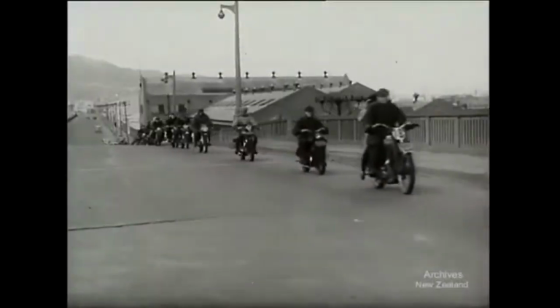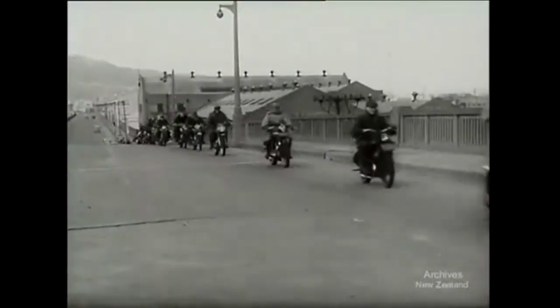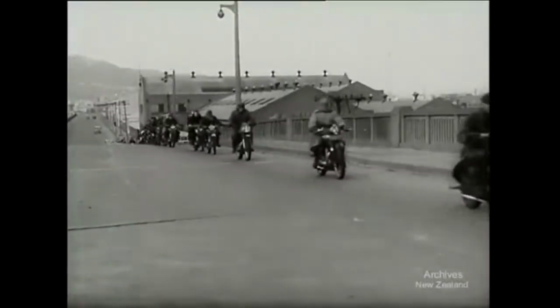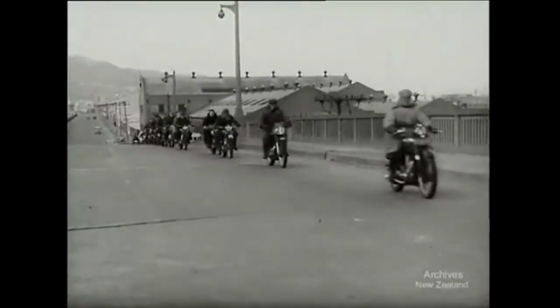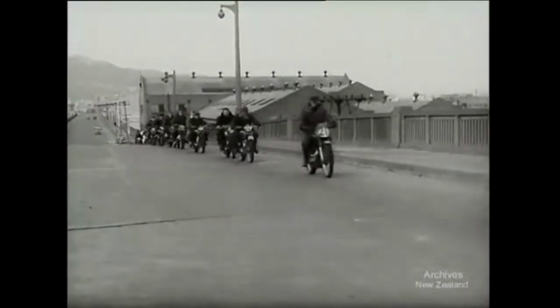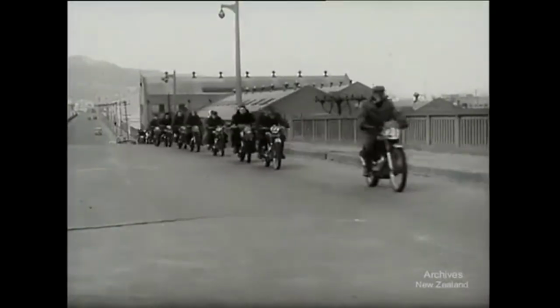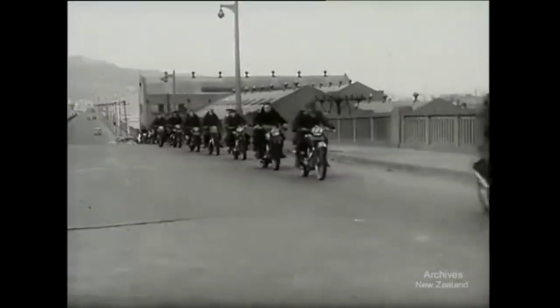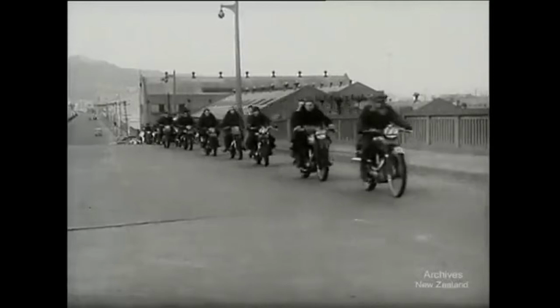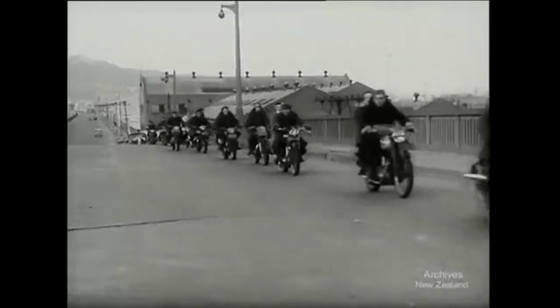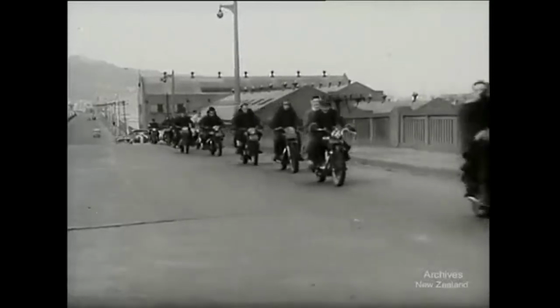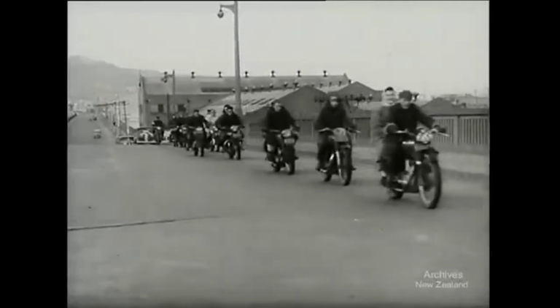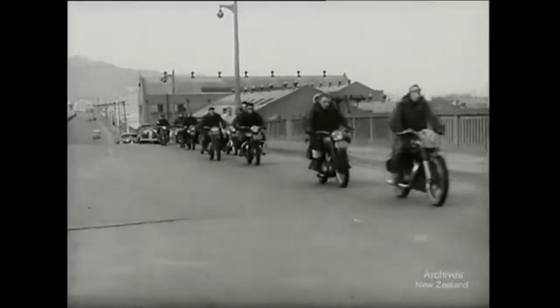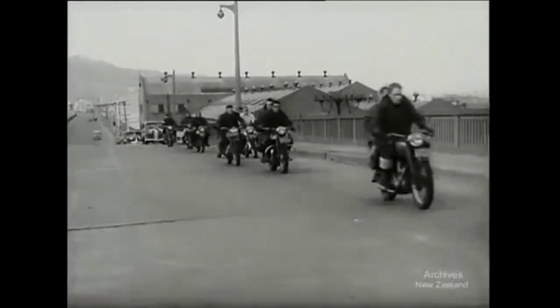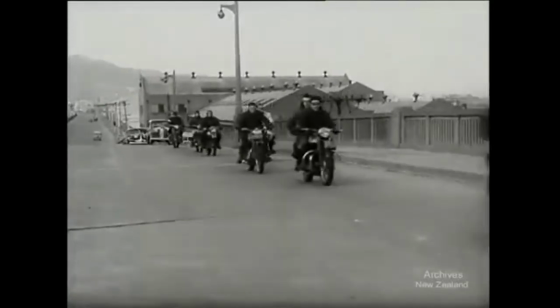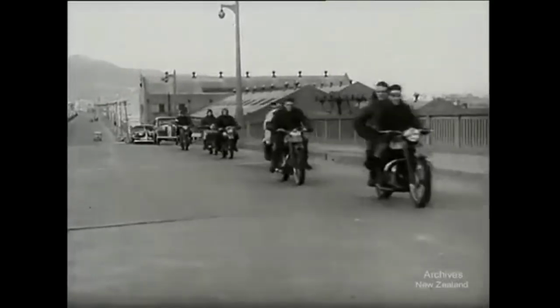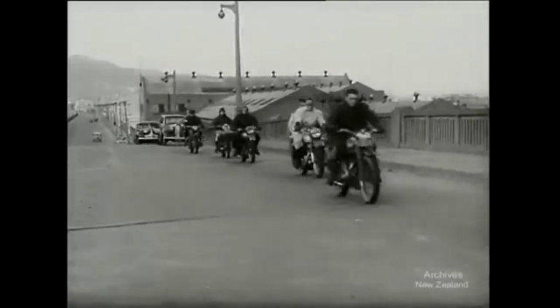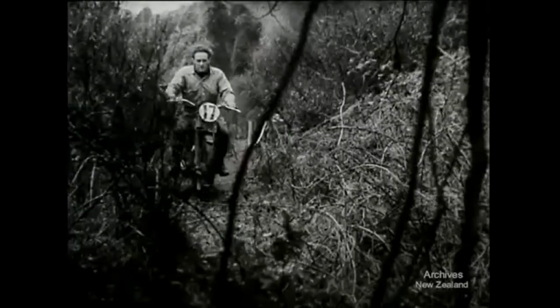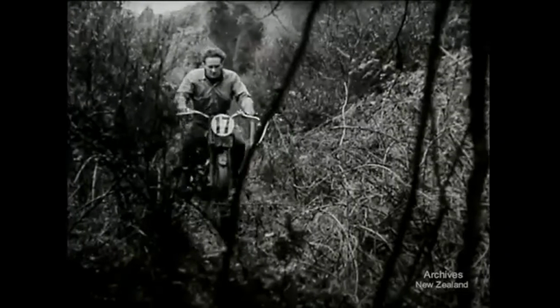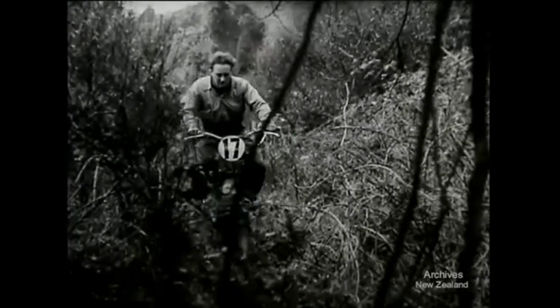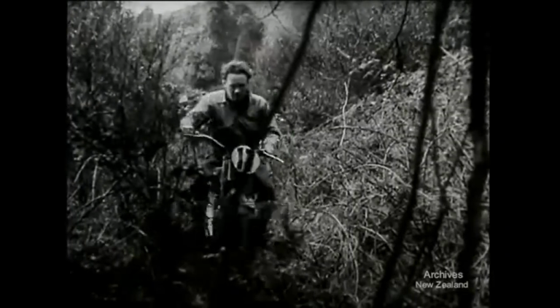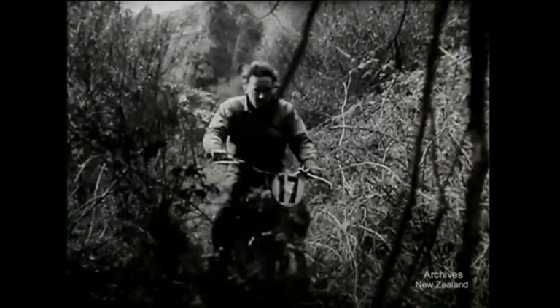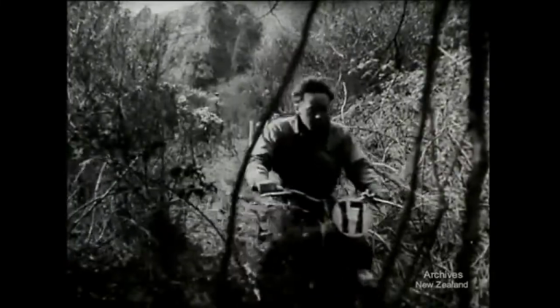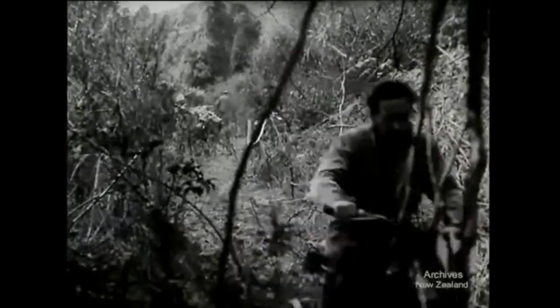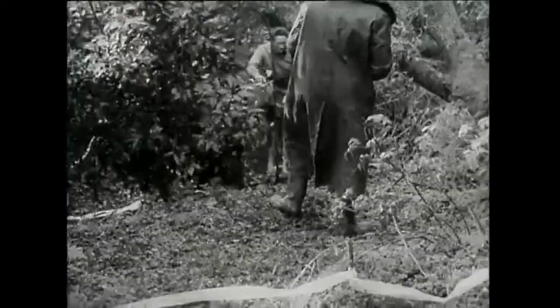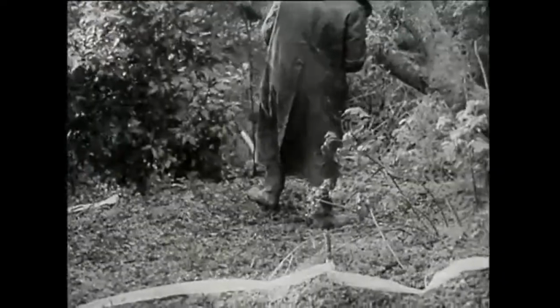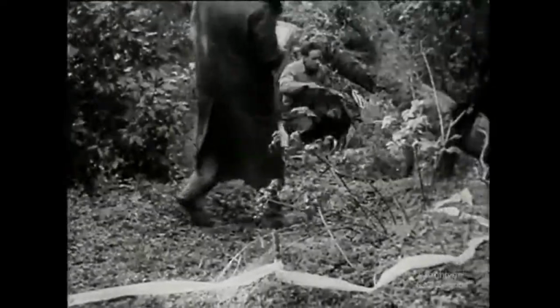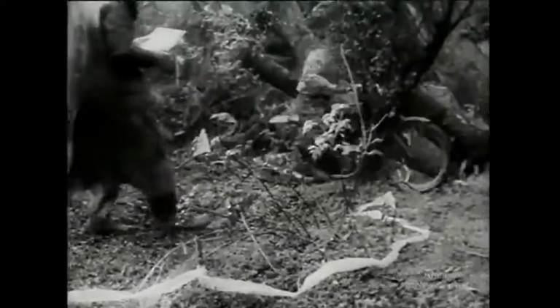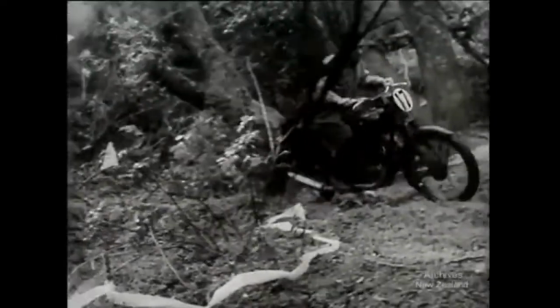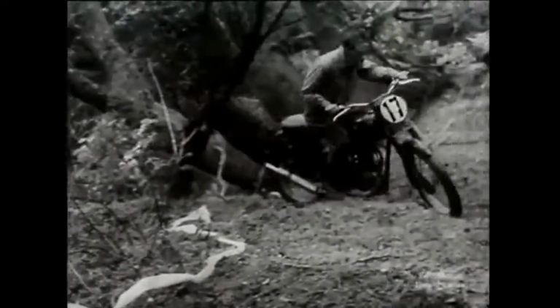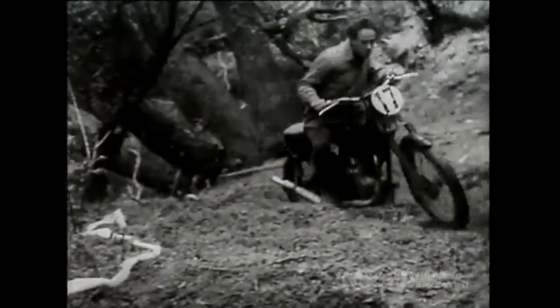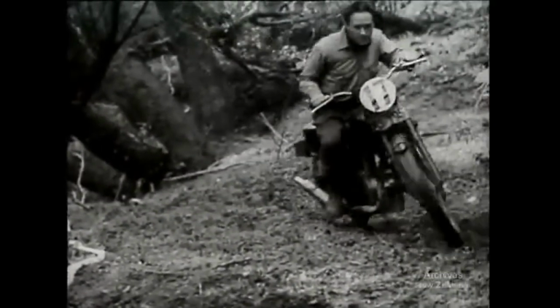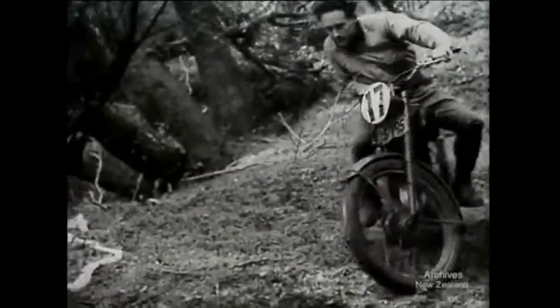36 motorcyclists from the Manawatu and Wellington's Ixian clubs set out for their annual reliability trials at Upper Hutt. In the trials, care not speed is the important thing. Riders must keep inside the lines and points are lost if the engine stalls or their feet touch the ground.